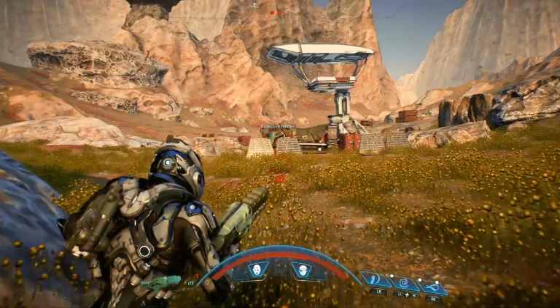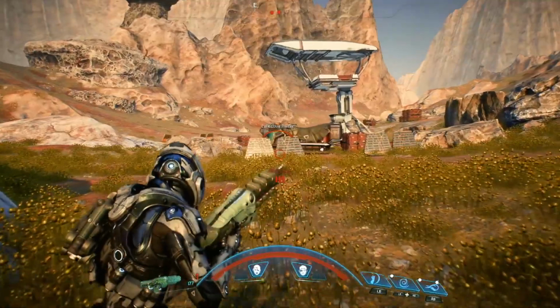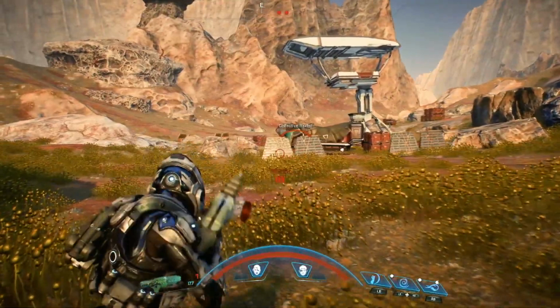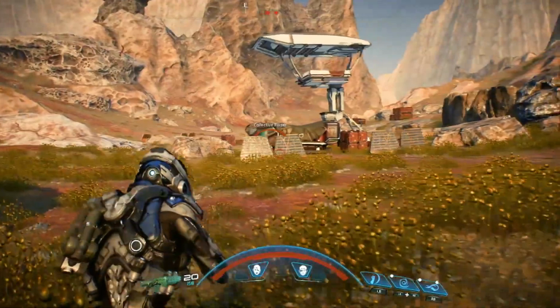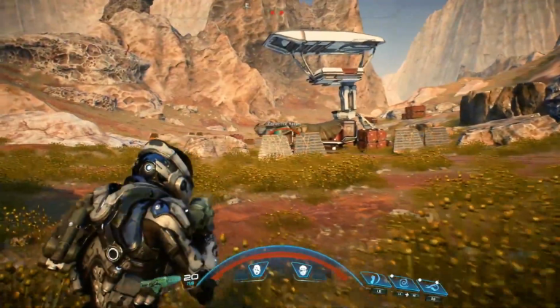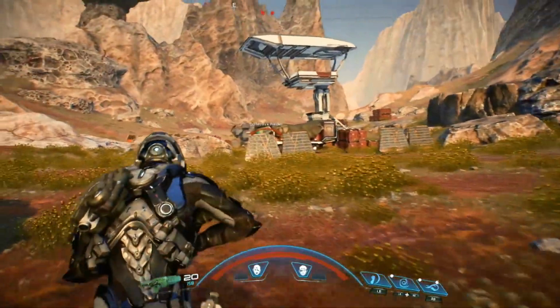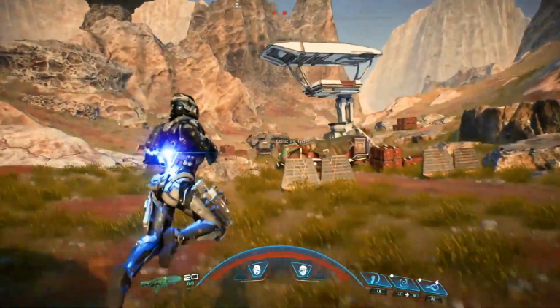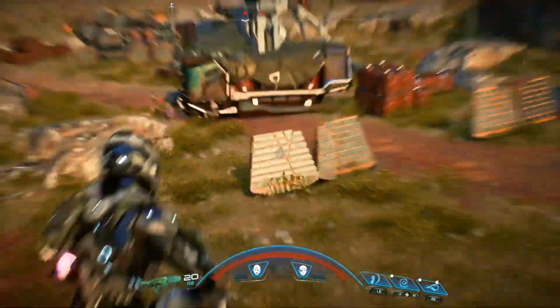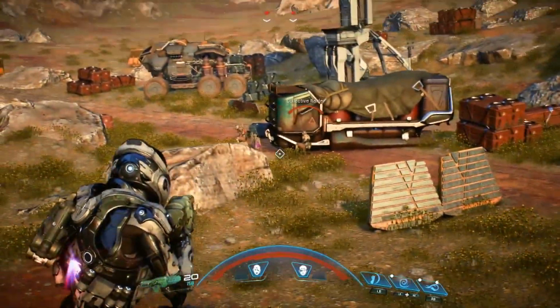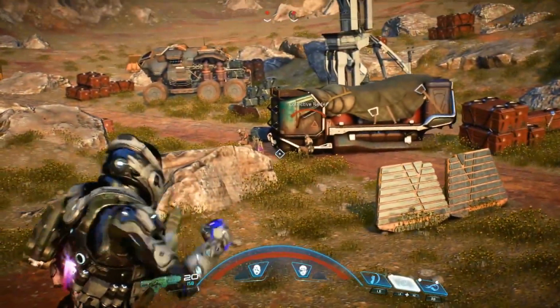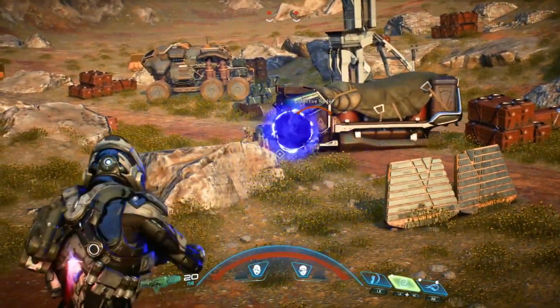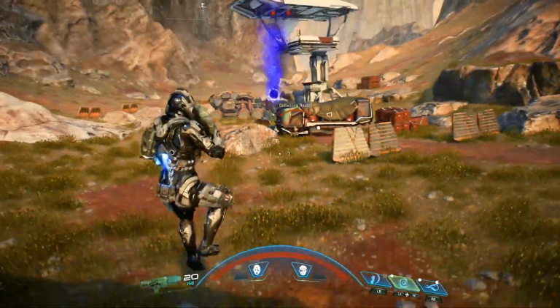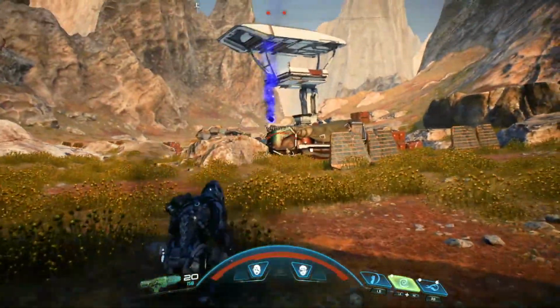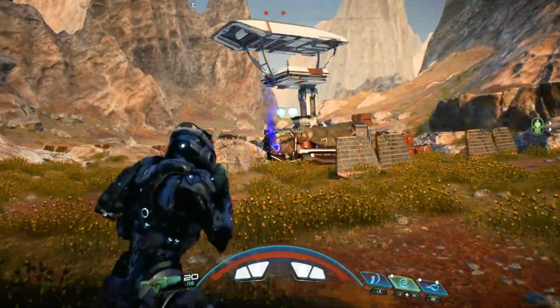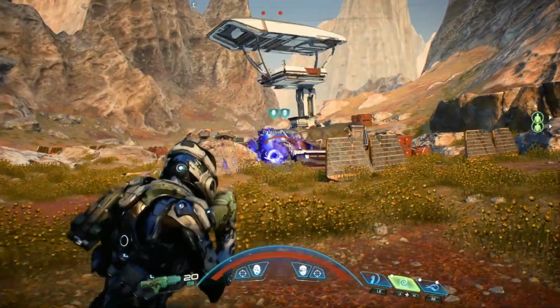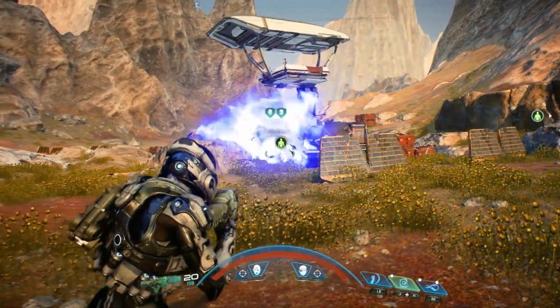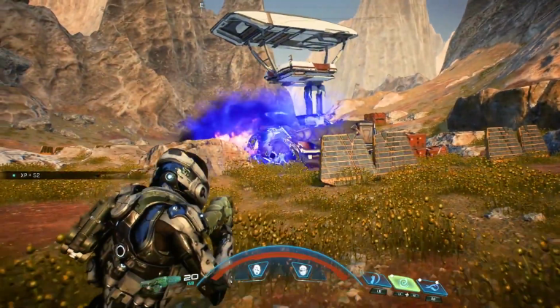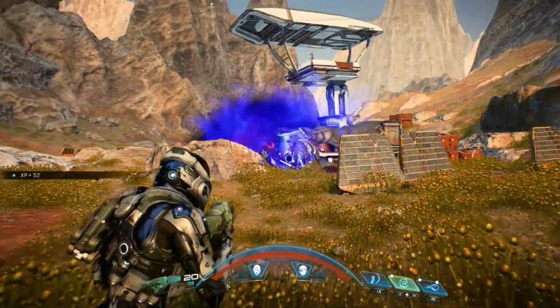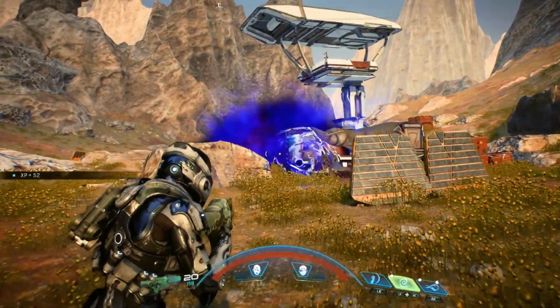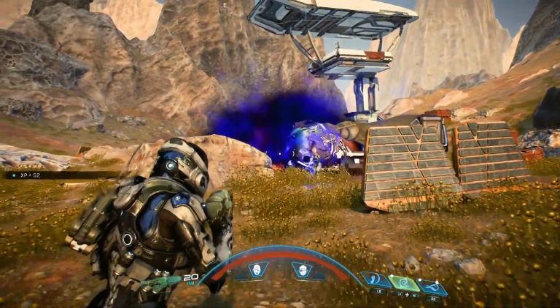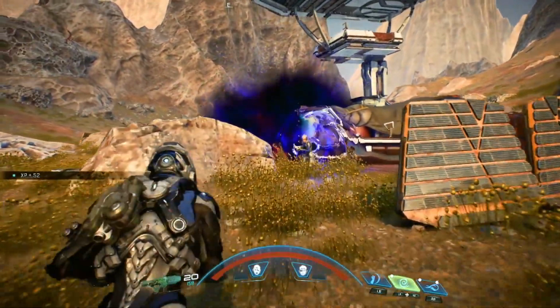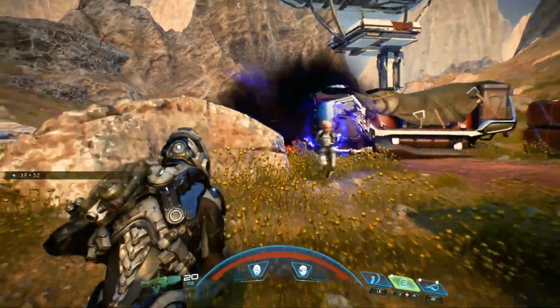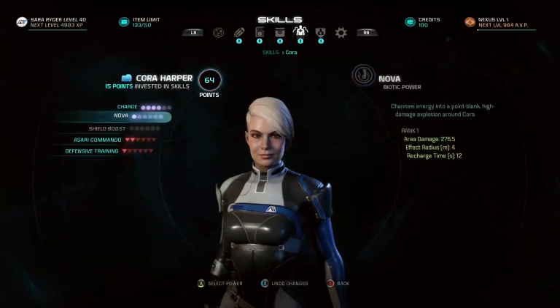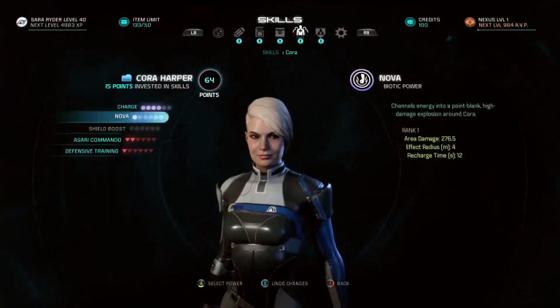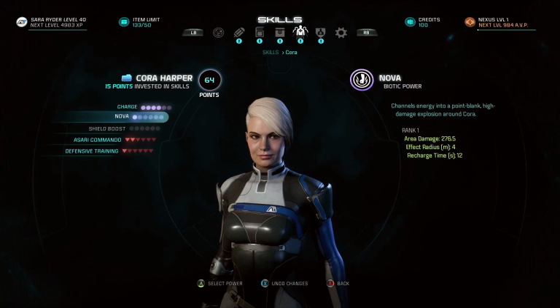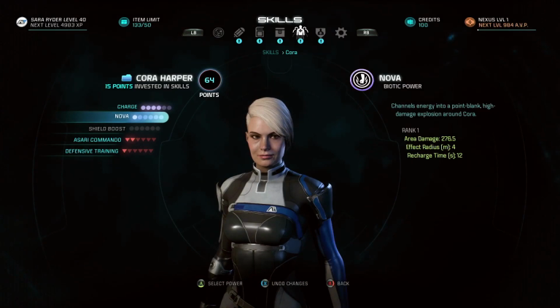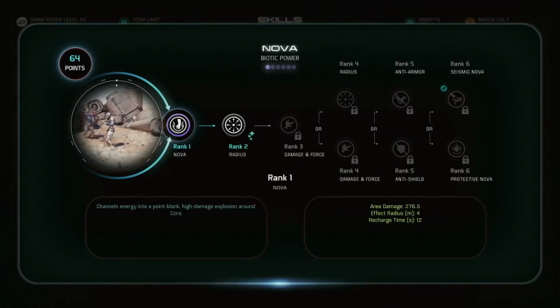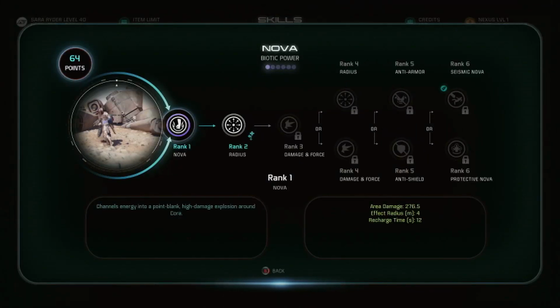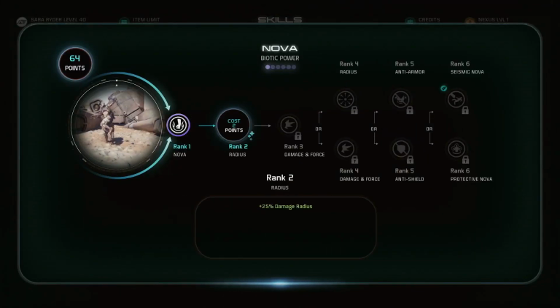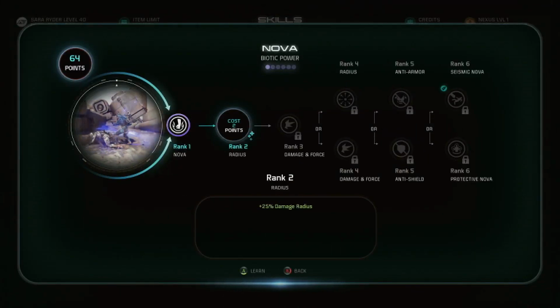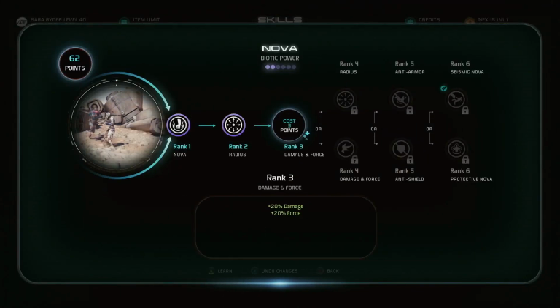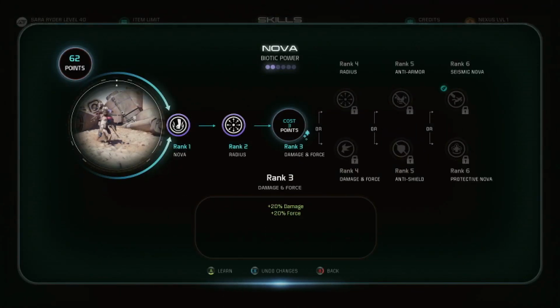Power combos activate when you or one of your squadmates primes an enemy or groups of enemies, setting them up for the kill. Then you or a squadmate jumps in to detonate and finish the job. And you can always level up your squadmates to make them specifically good at priming or detonating targets.